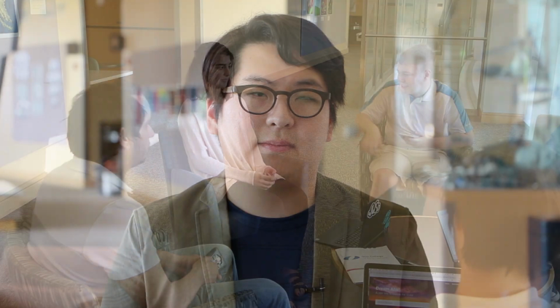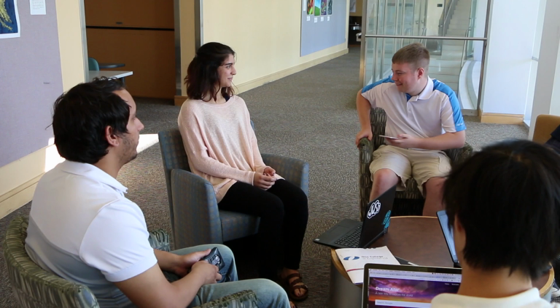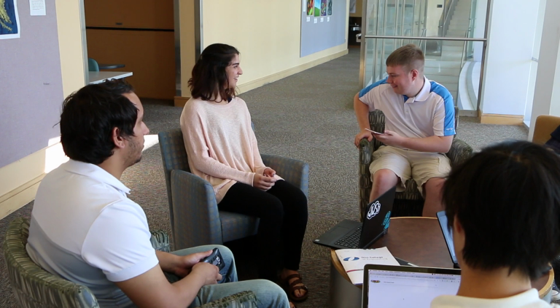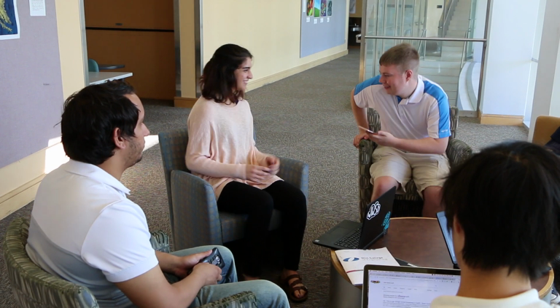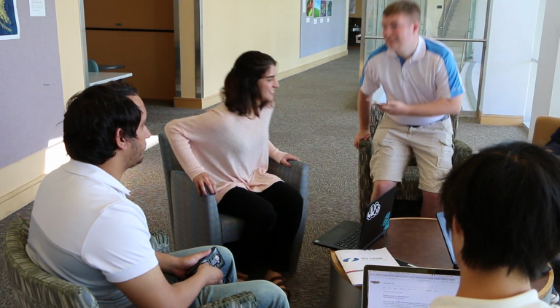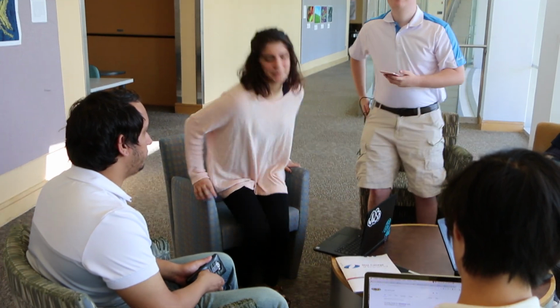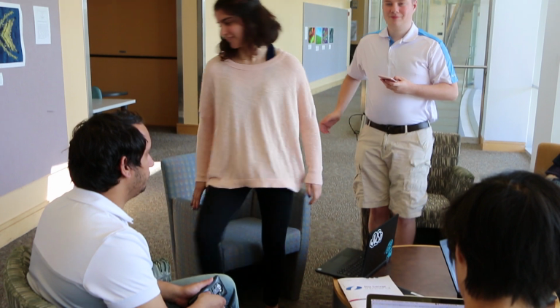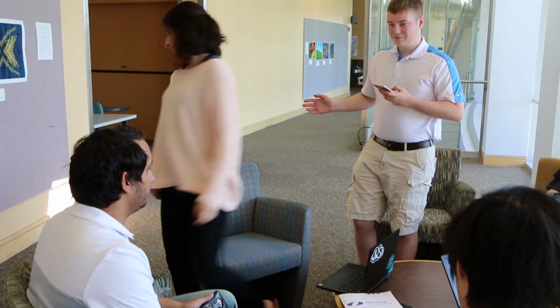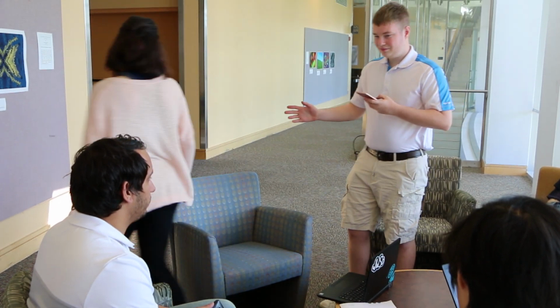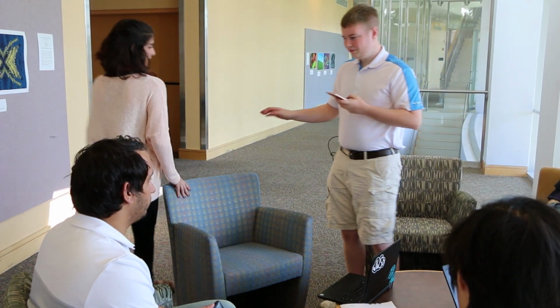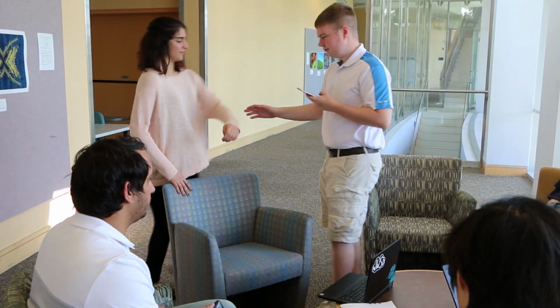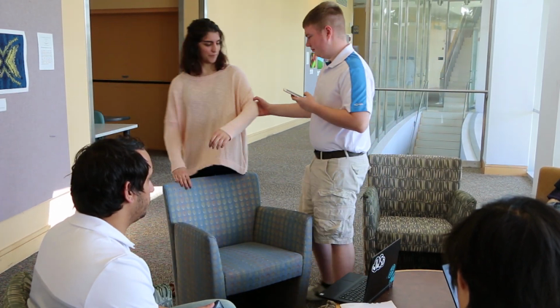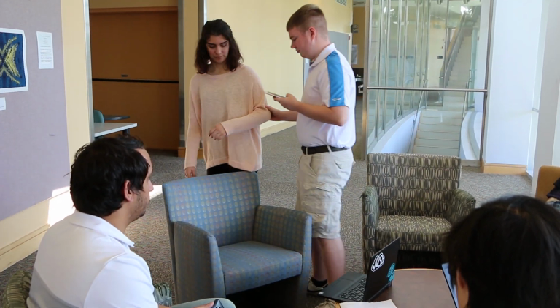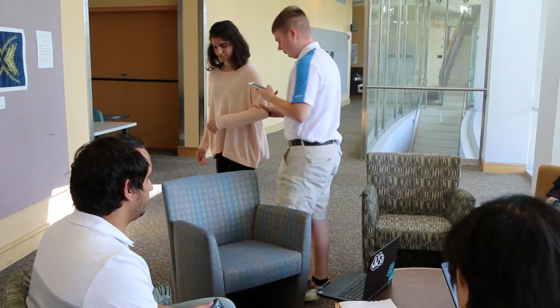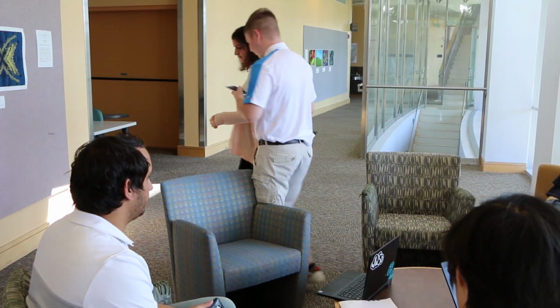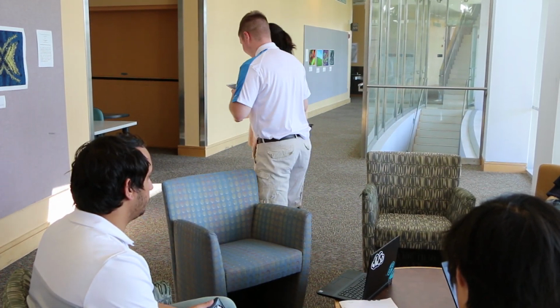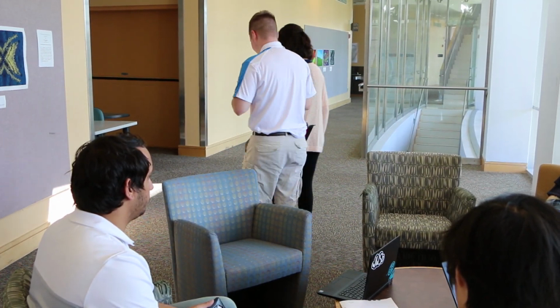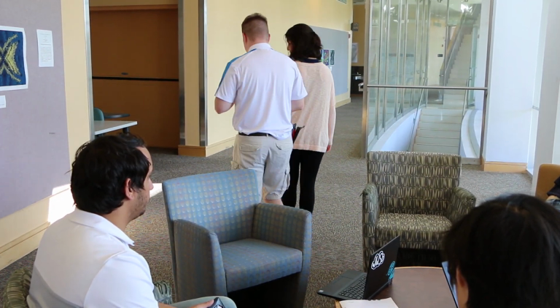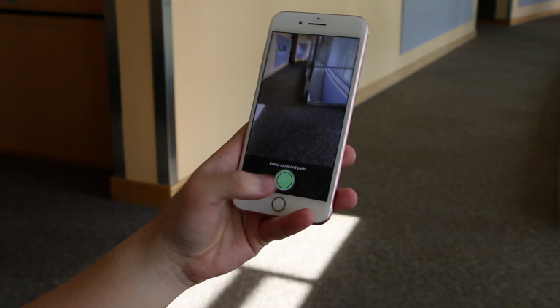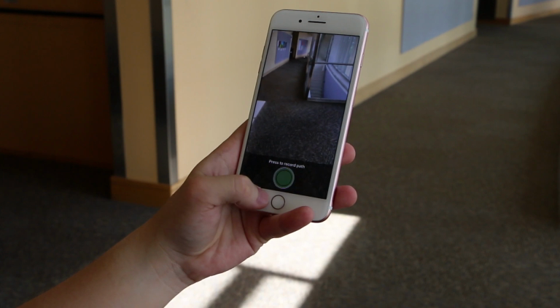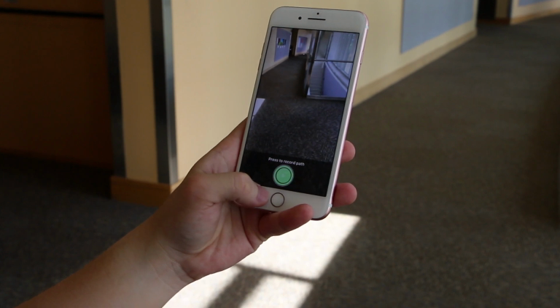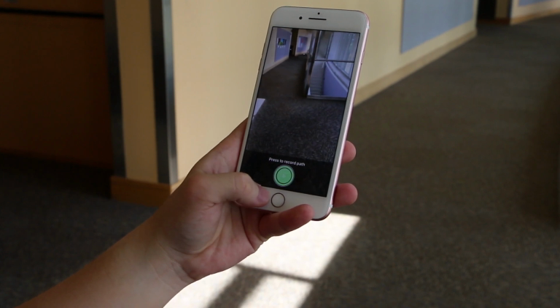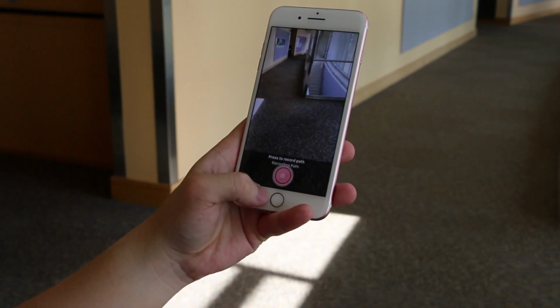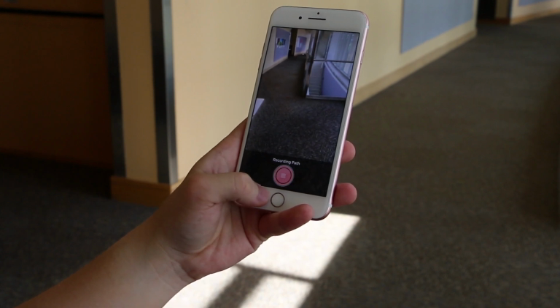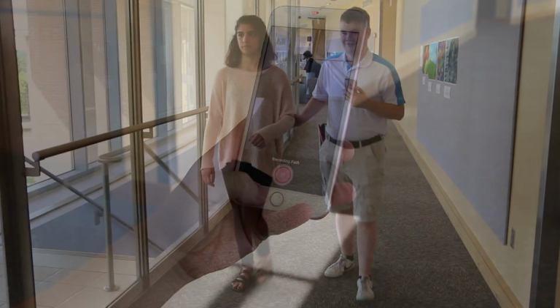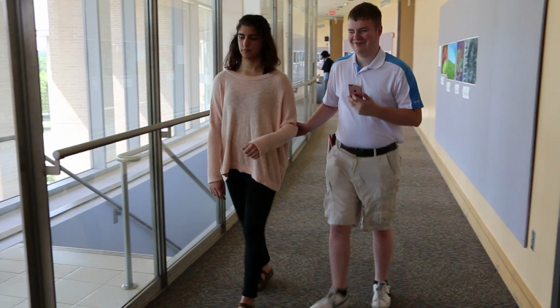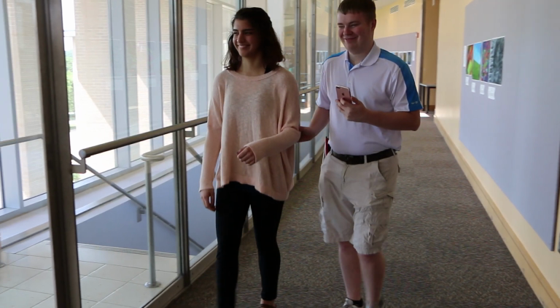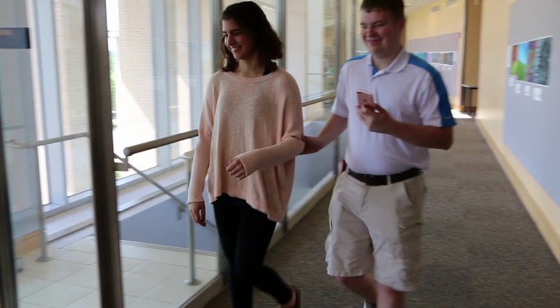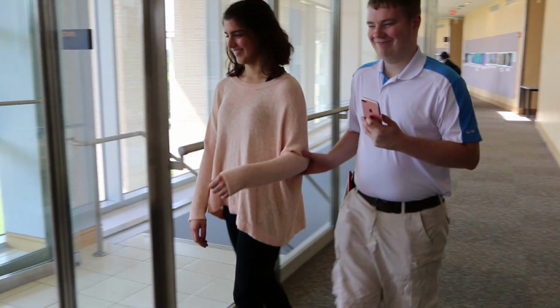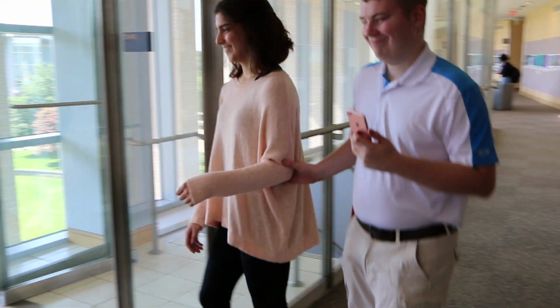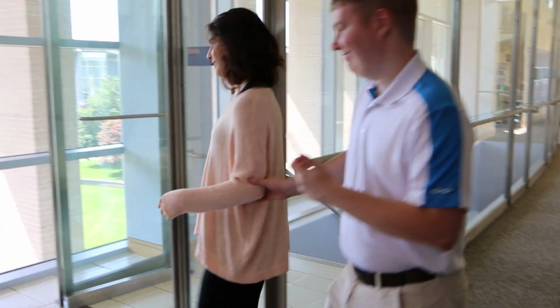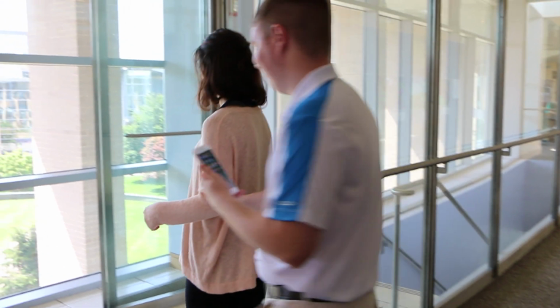Ganon is a blind cane user attending a meeting in a new building. Here, Ganon is using Clue to record a path from his meeting to the restroom. Record path. Recording path. To get started, he simply clicks record and follows a sighted friend.